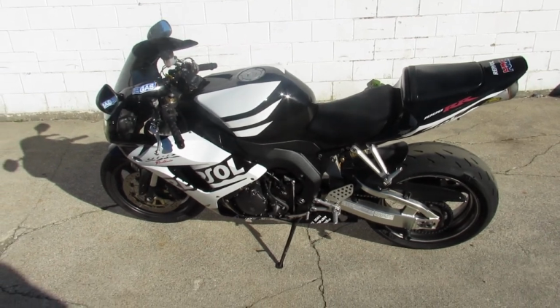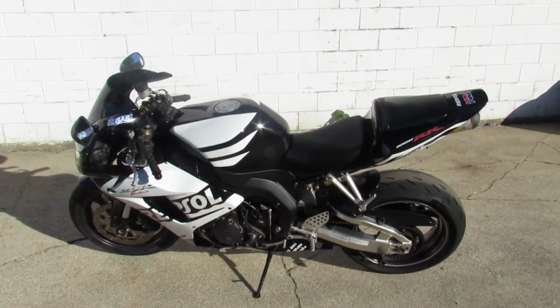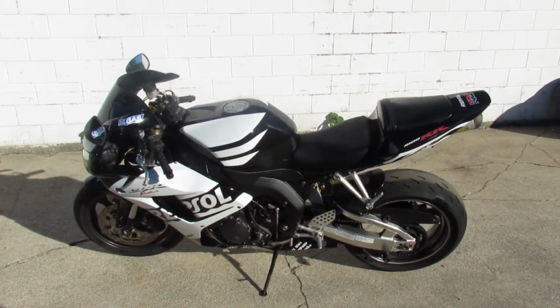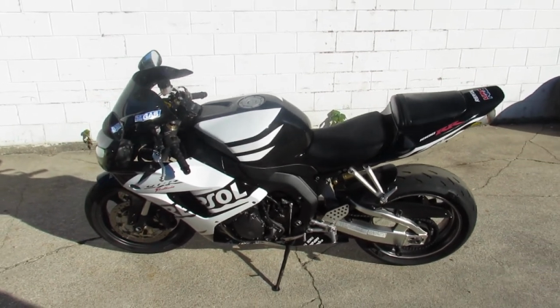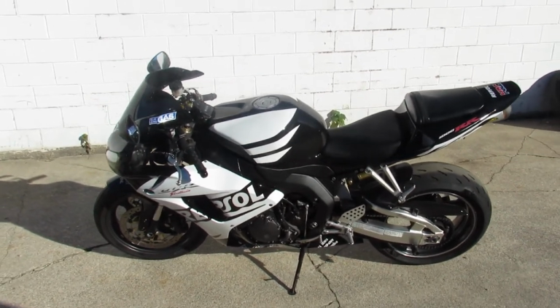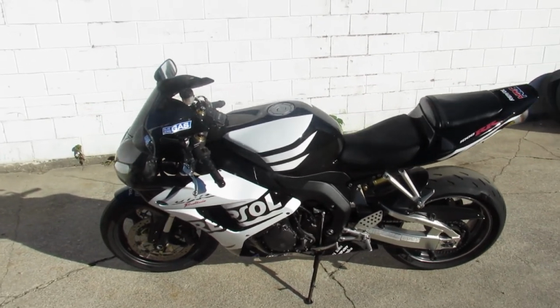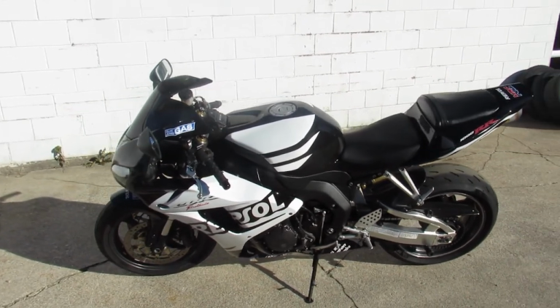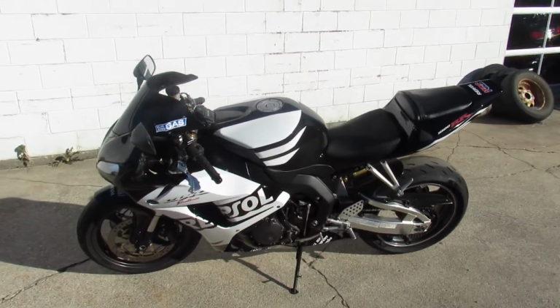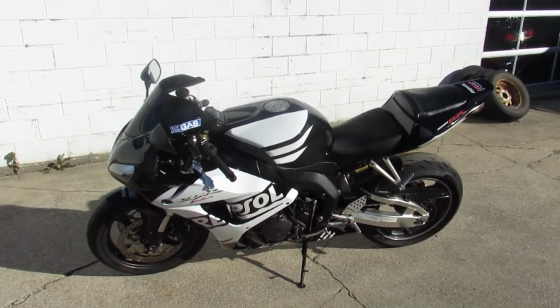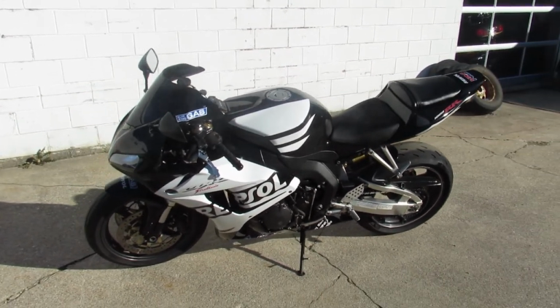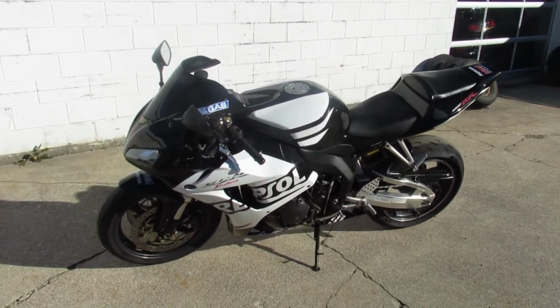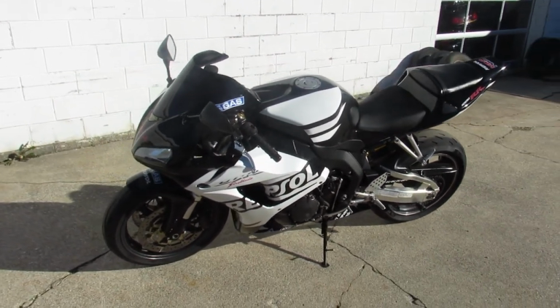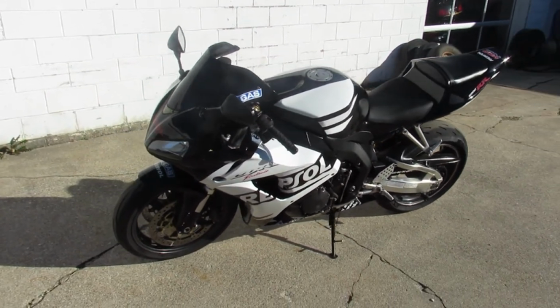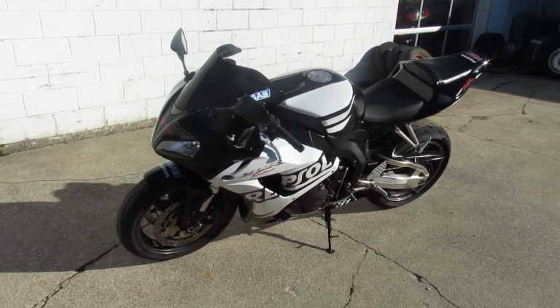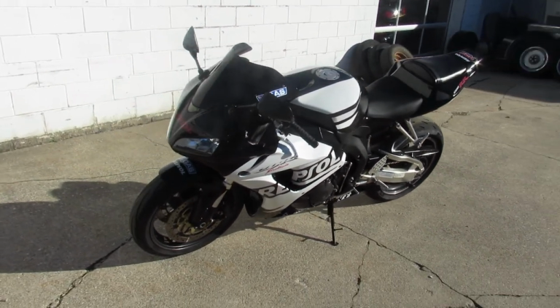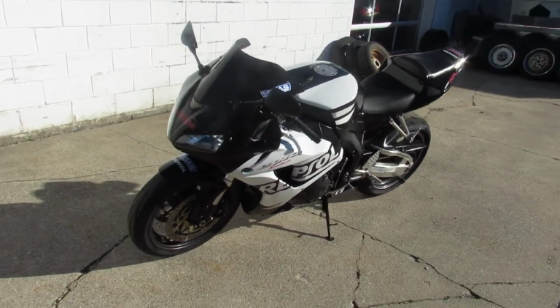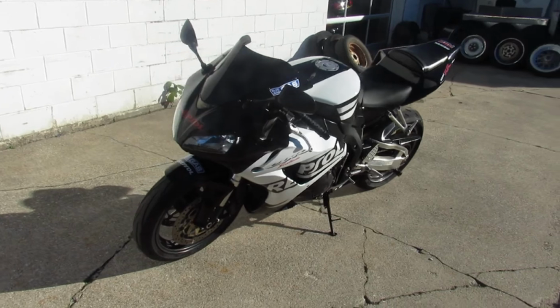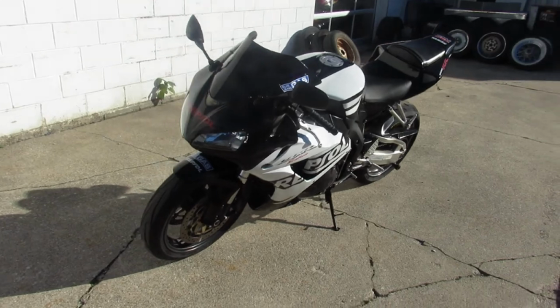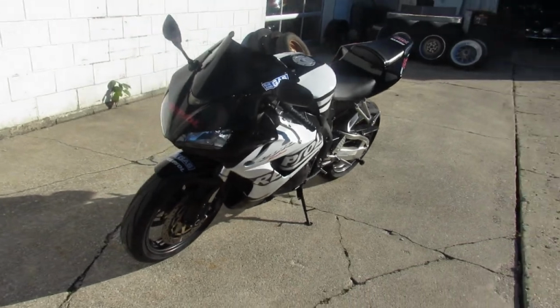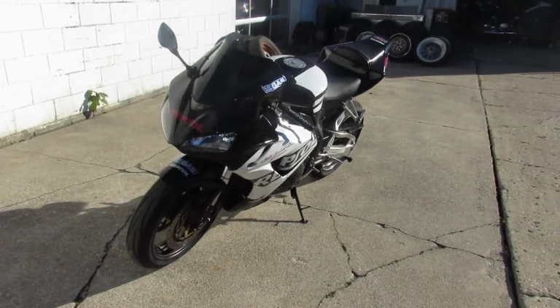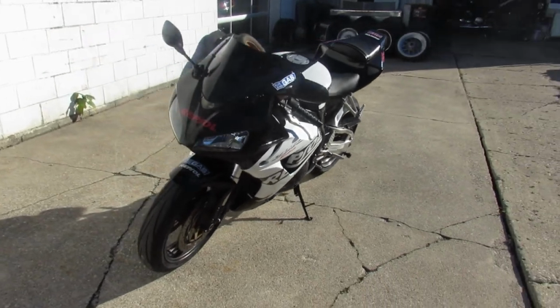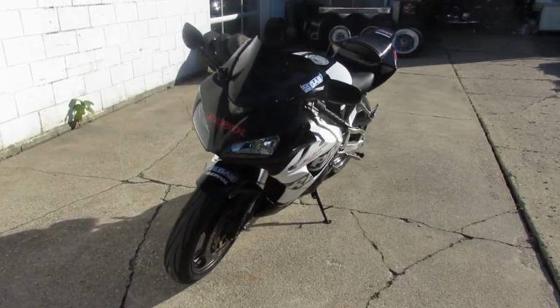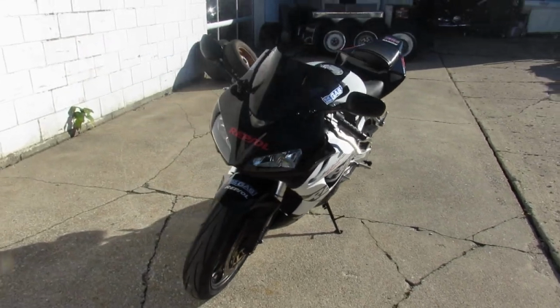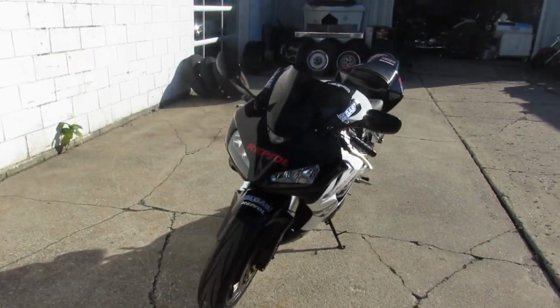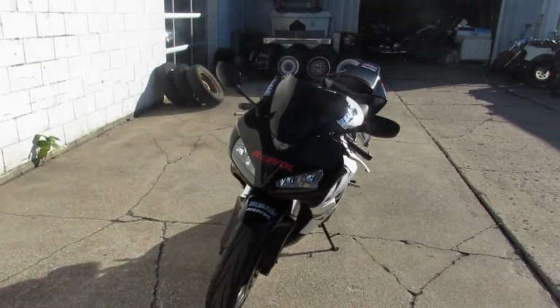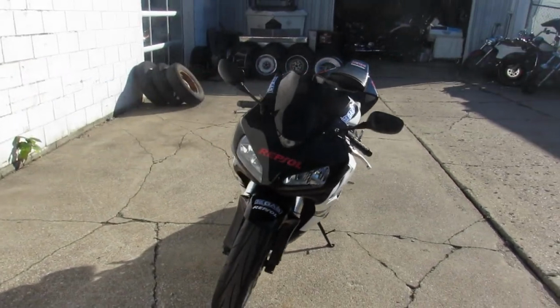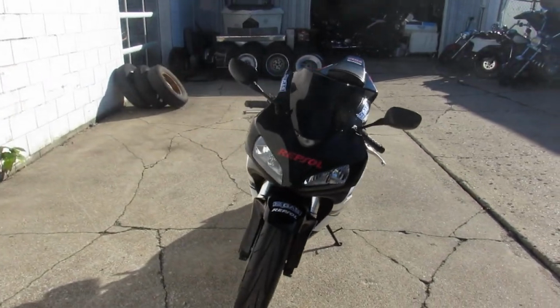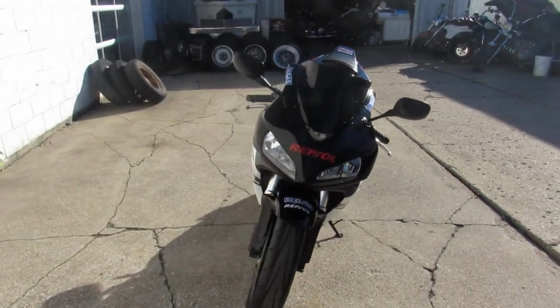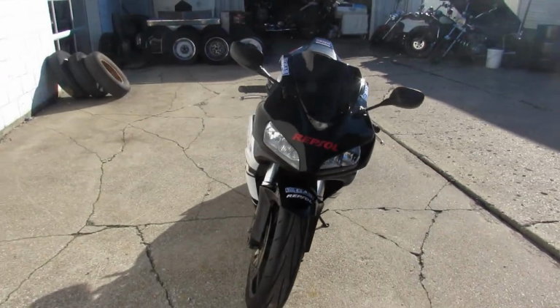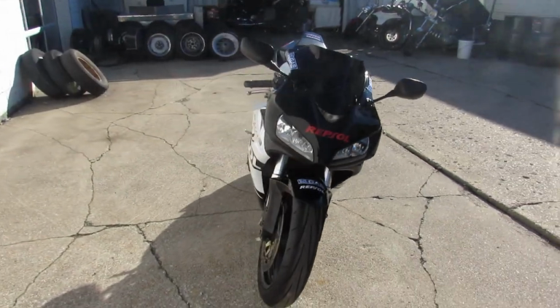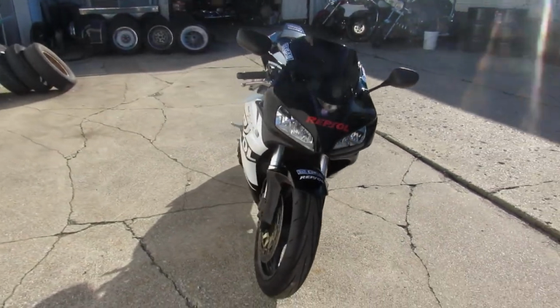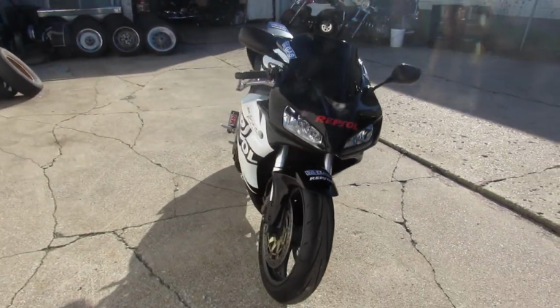Hey guys, ApprovalPowerSports.com. Anybody out there looking for a cool leader bike, I got it right here. It's a 2006 CBR 1000RR for sale with all the extras.